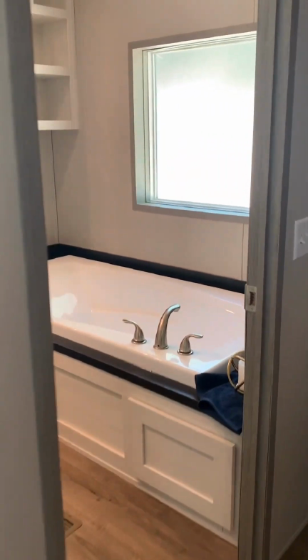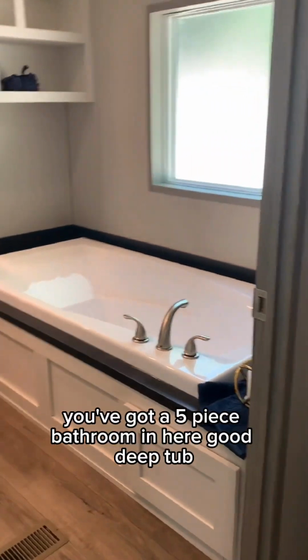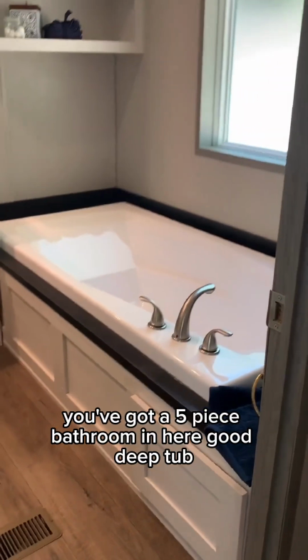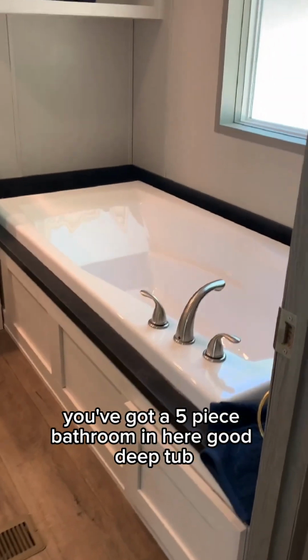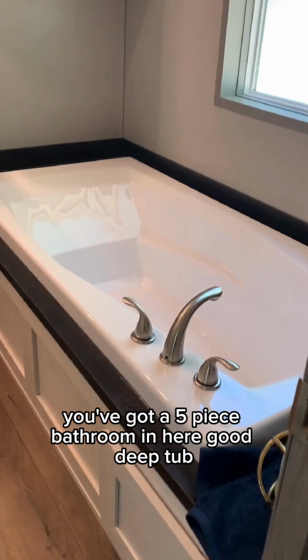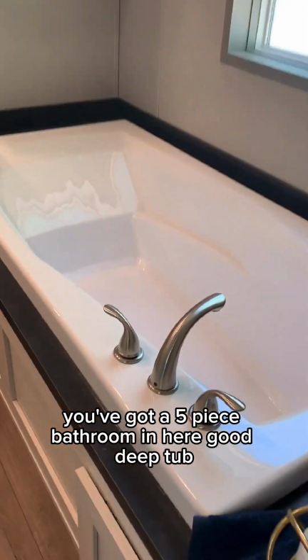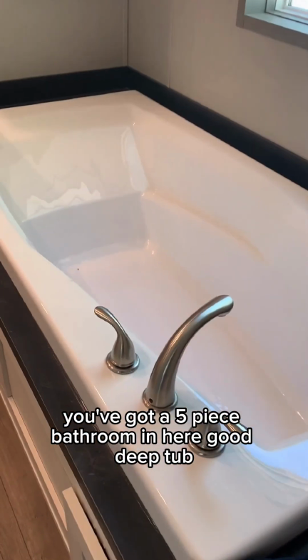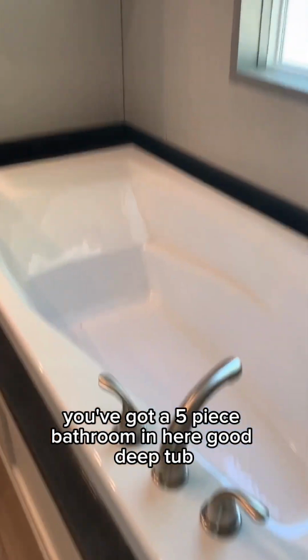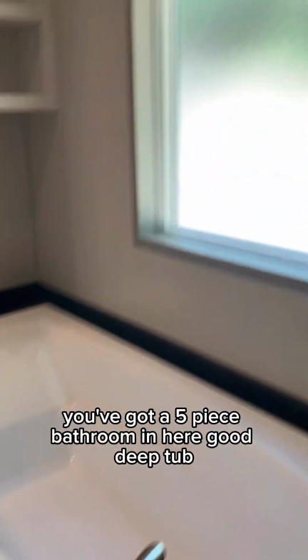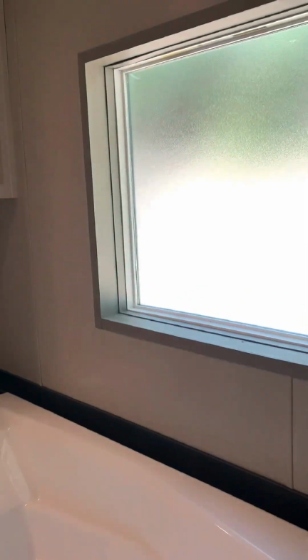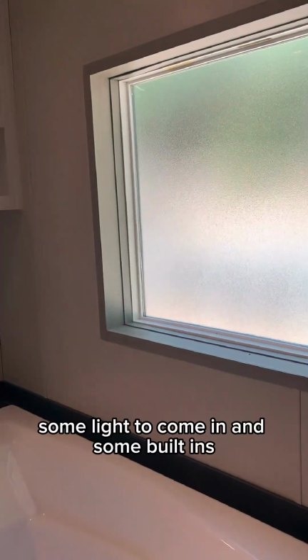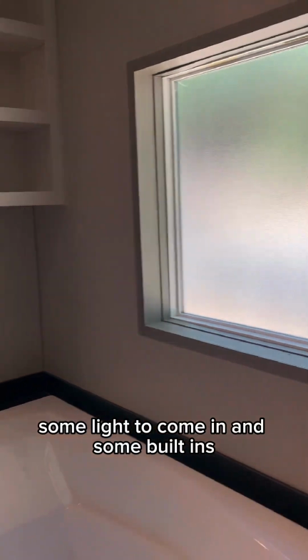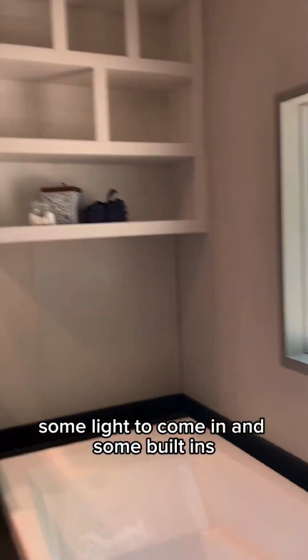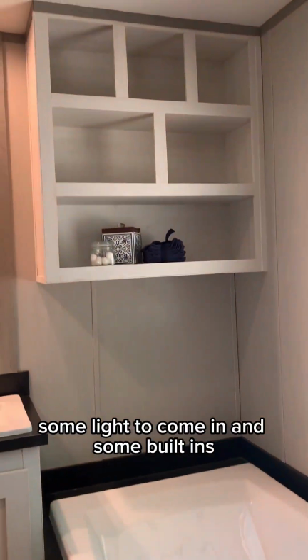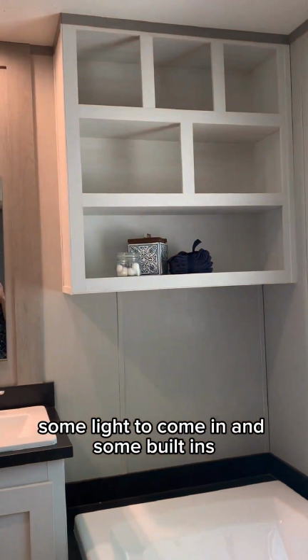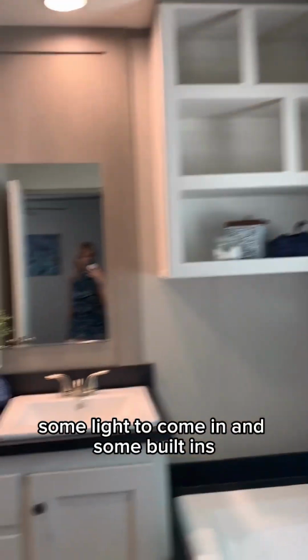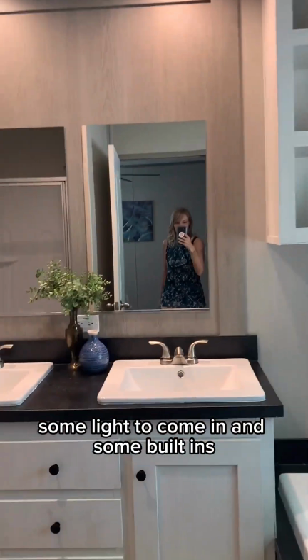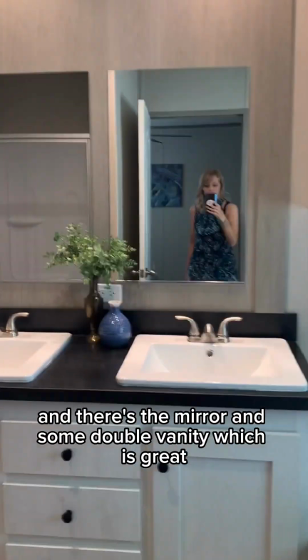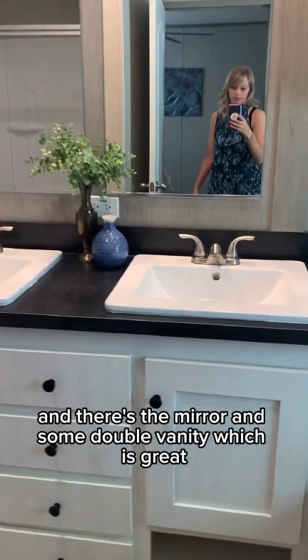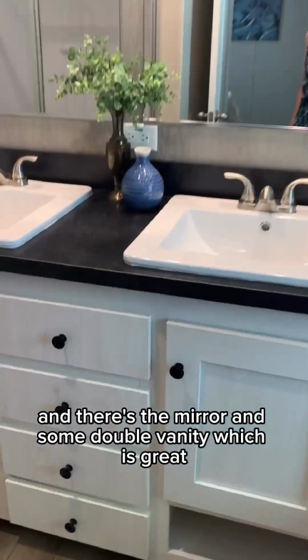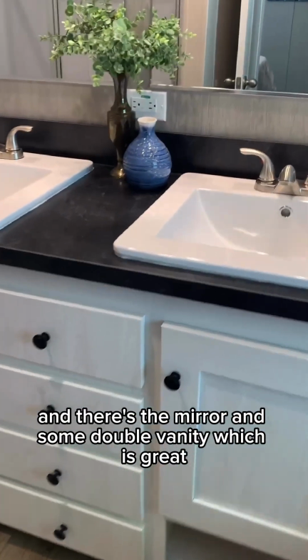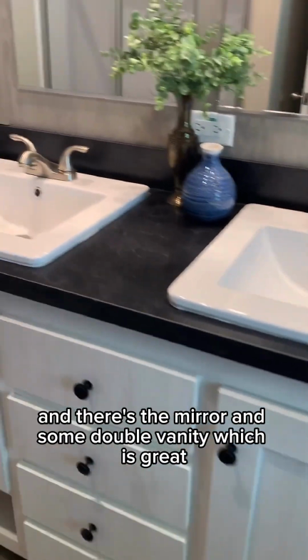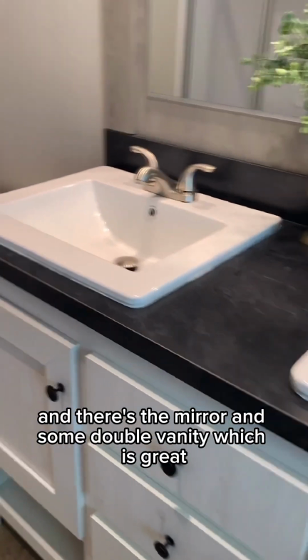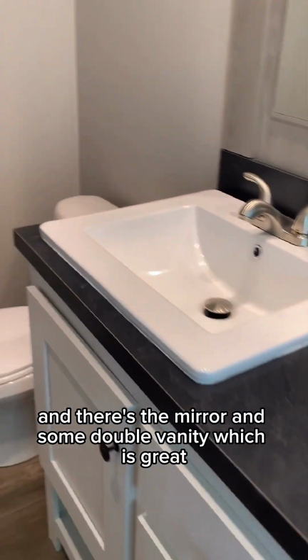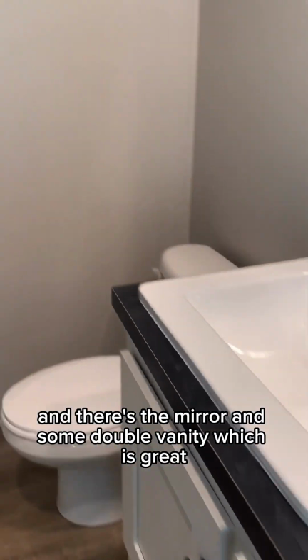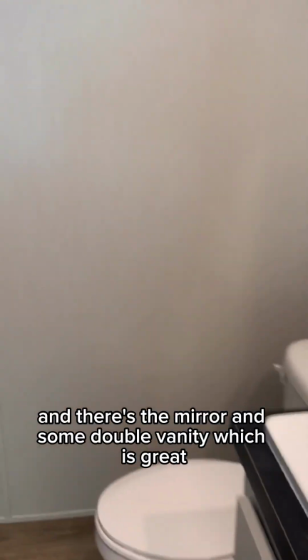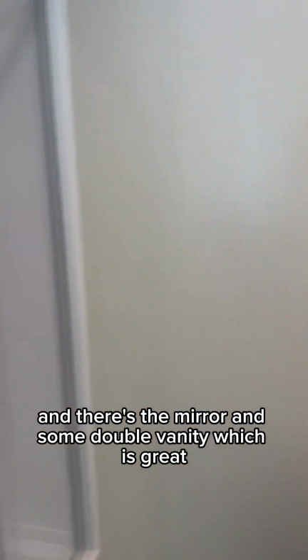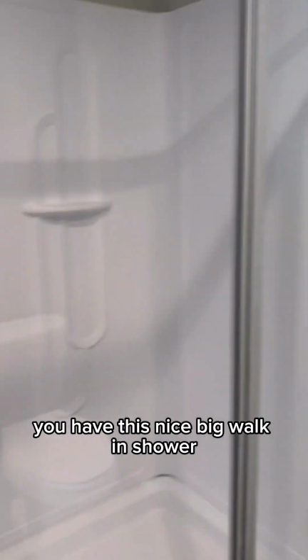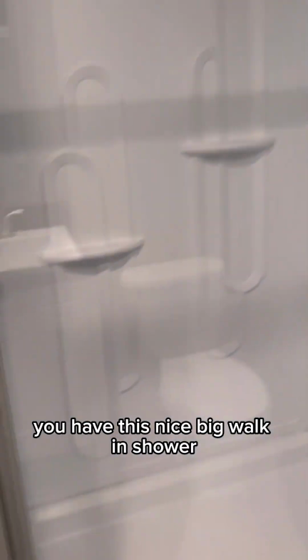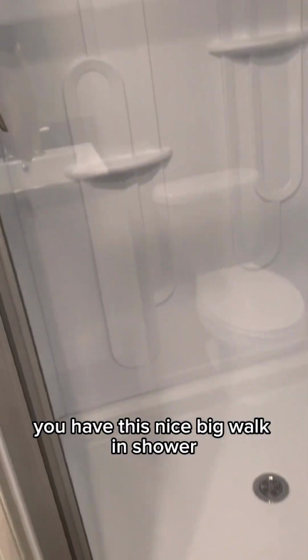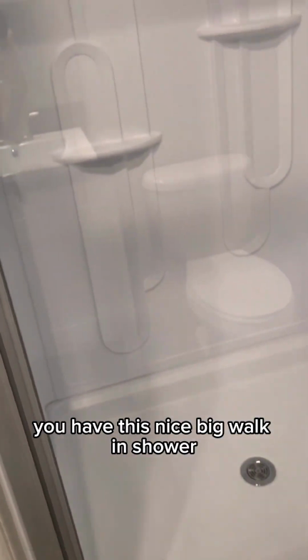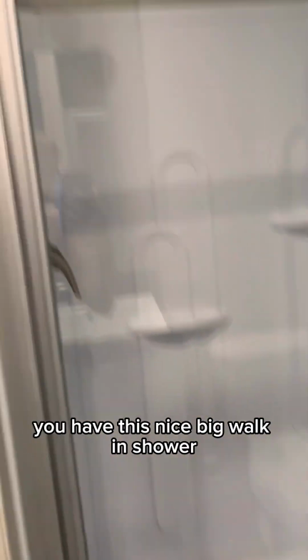You've got a five-piece bathroom in here — good deep tub, some light coming in, some built-ins, a mirror, and a double vanity, which is great. You have this nice big walk-in shower.